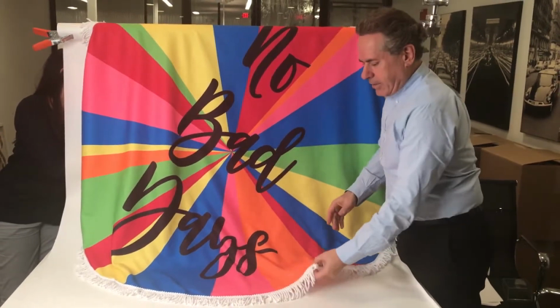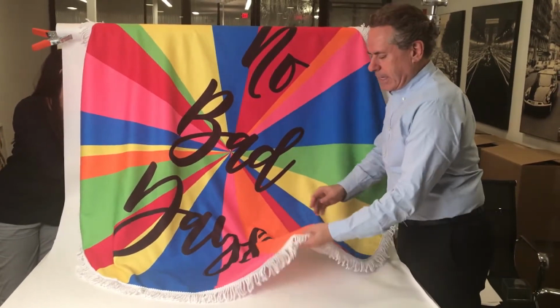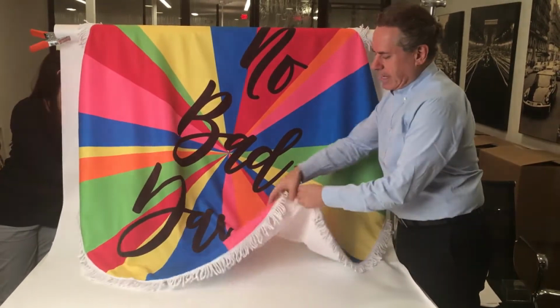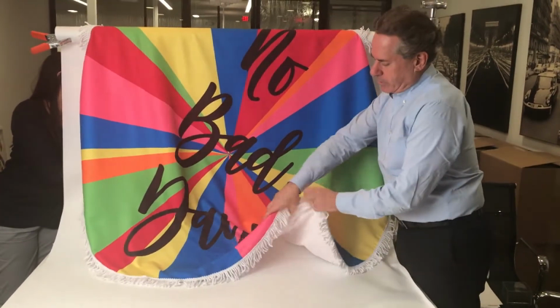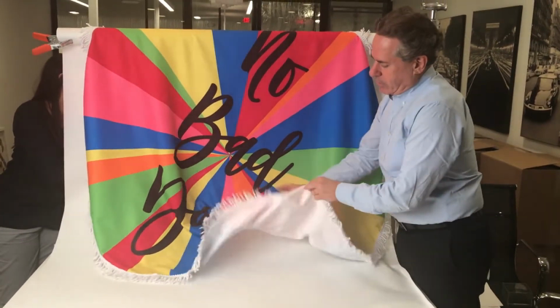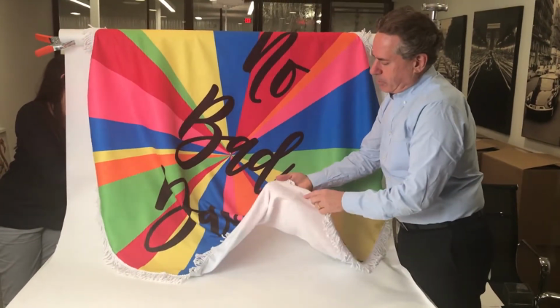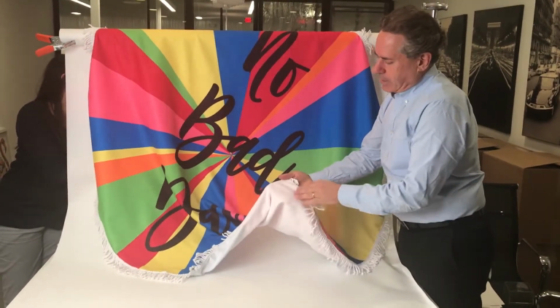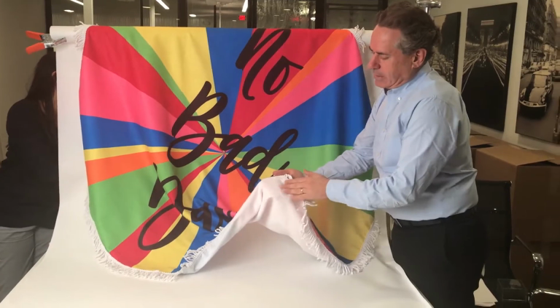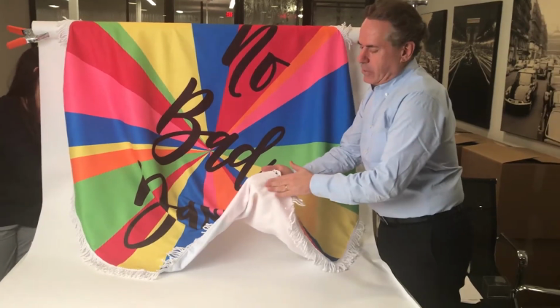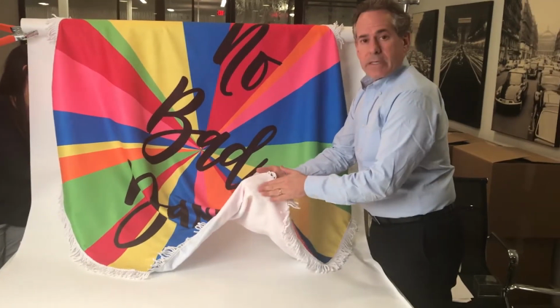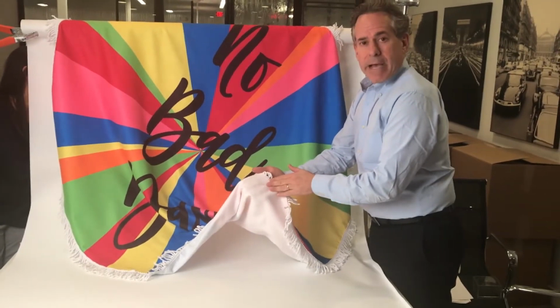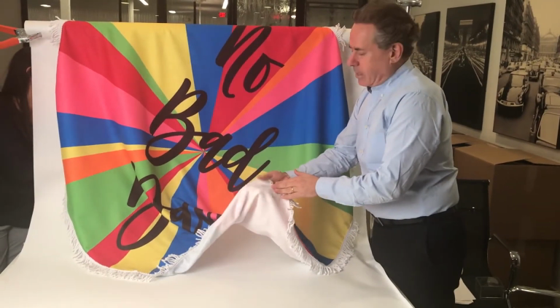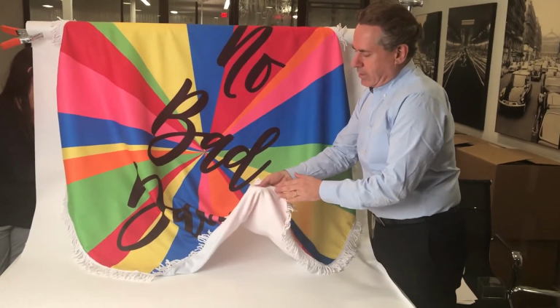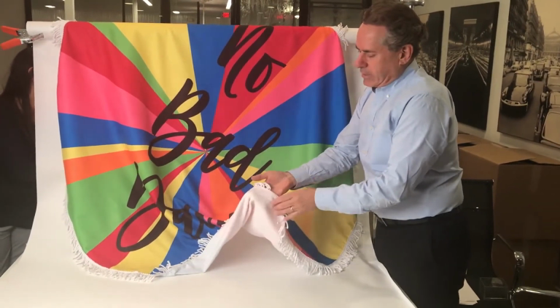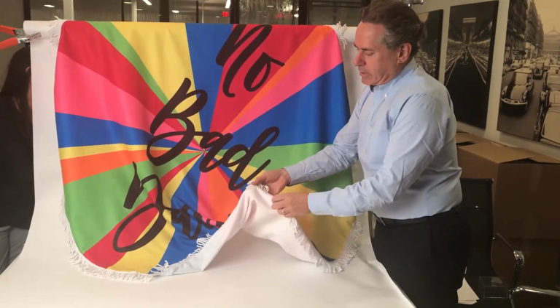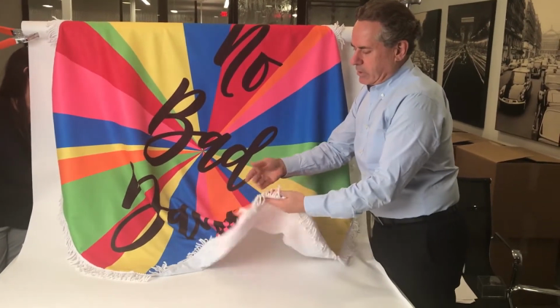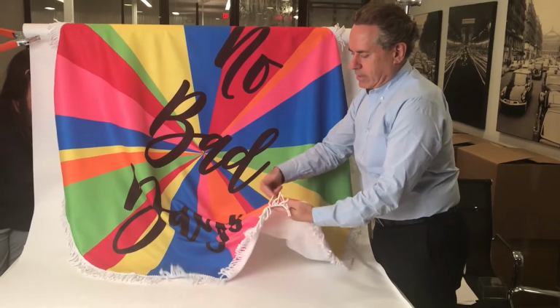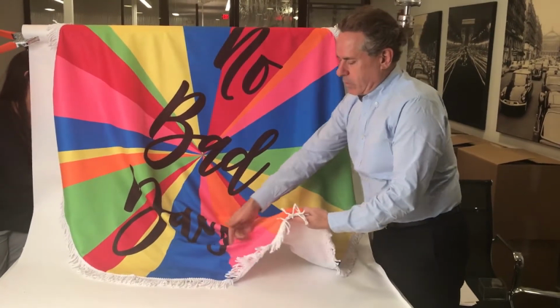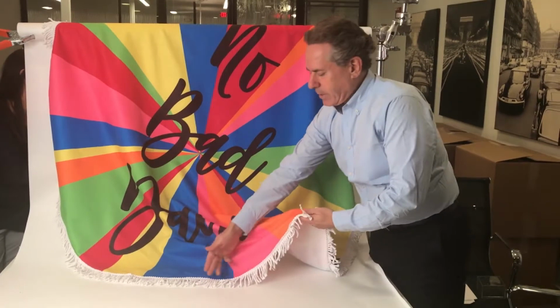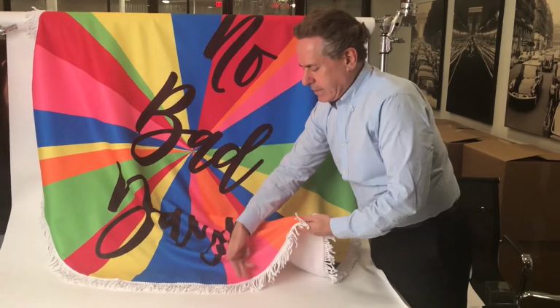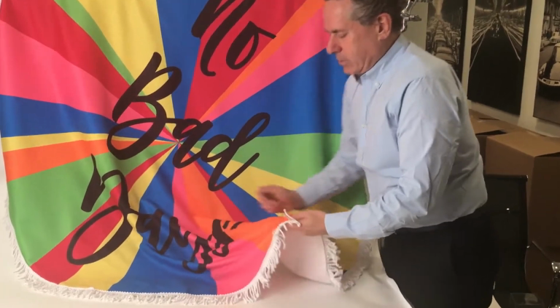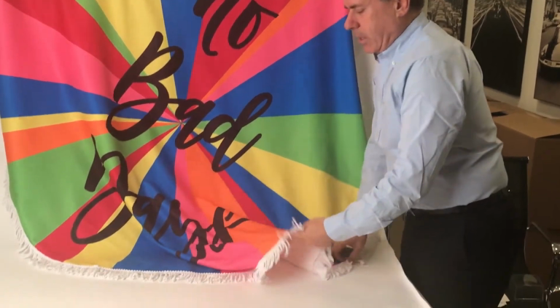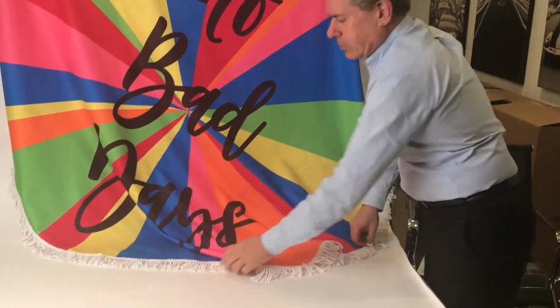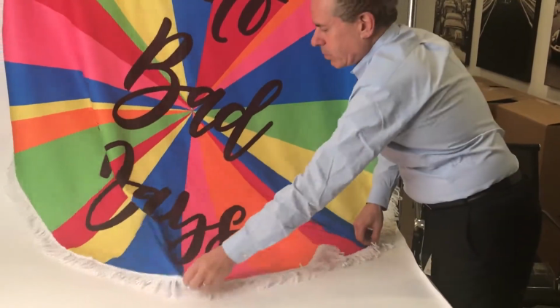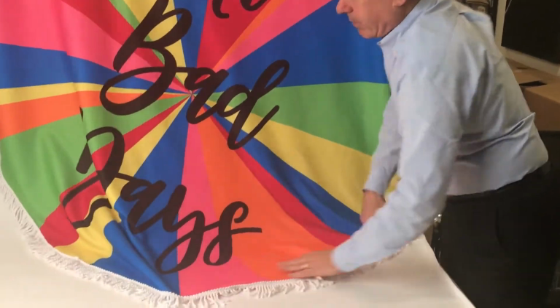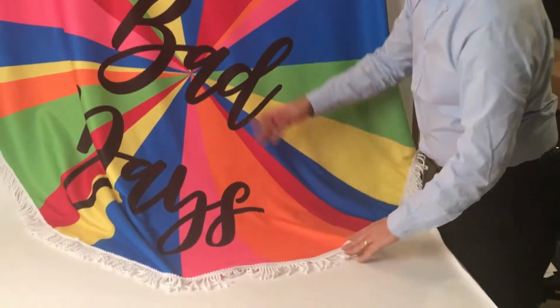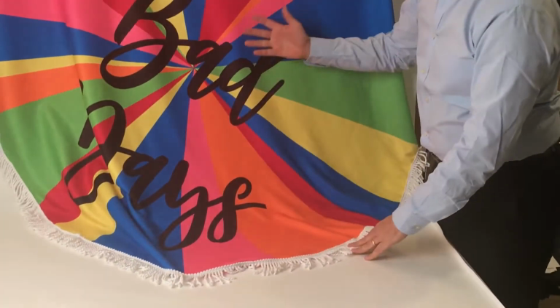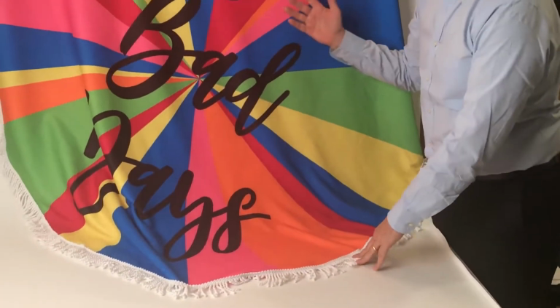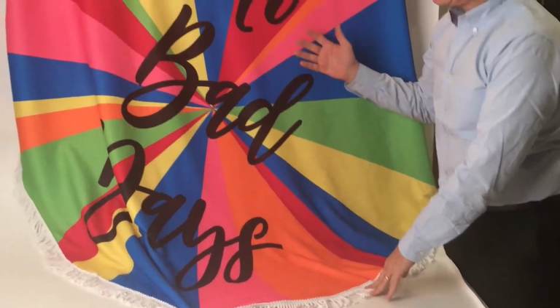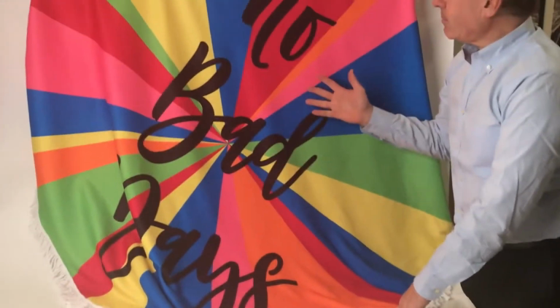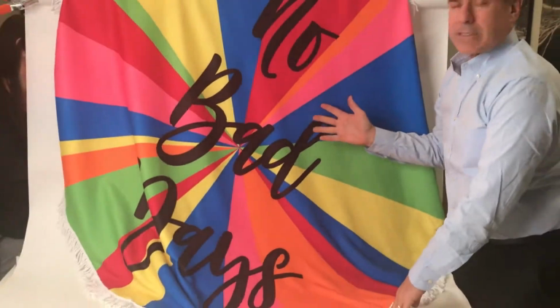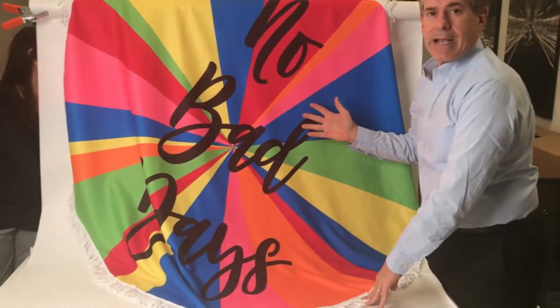This is actually a towel material, 100% cotton. There you can see the back of the towel material. It's surrounded all around by tassels on the edges, which makes for a really fun place to hang out.